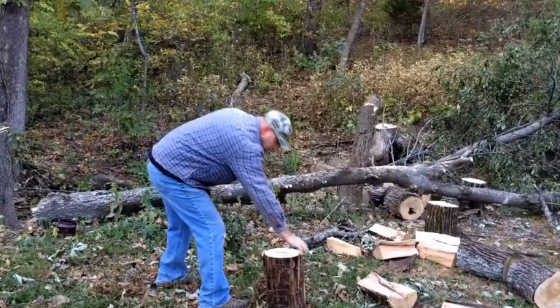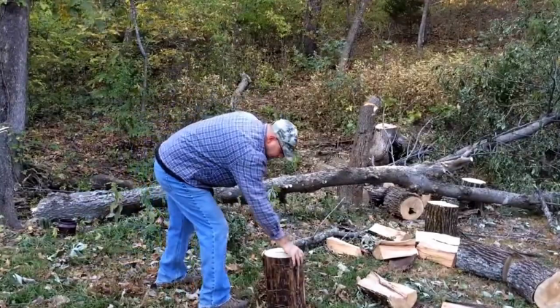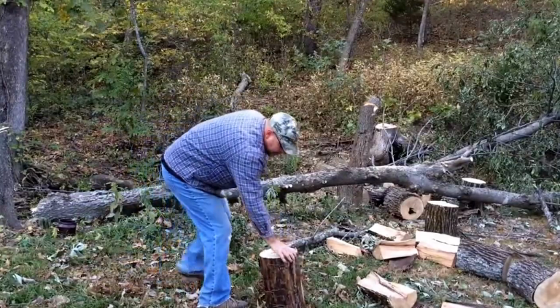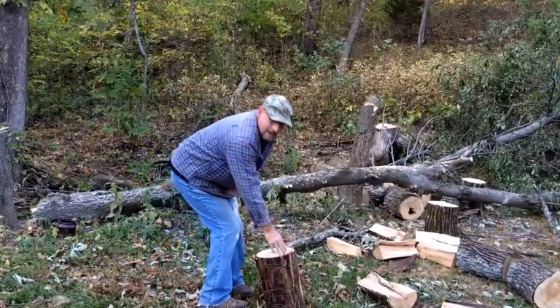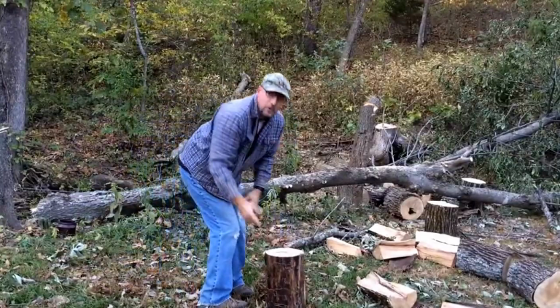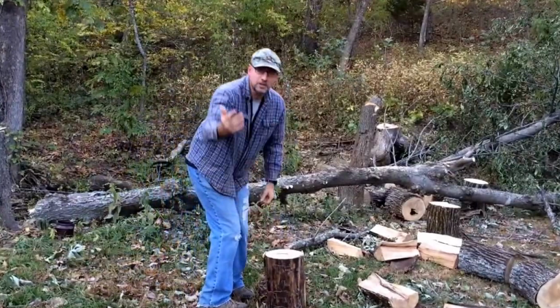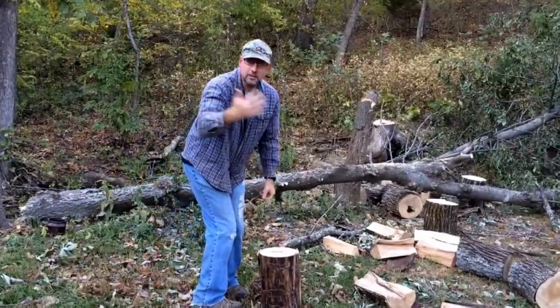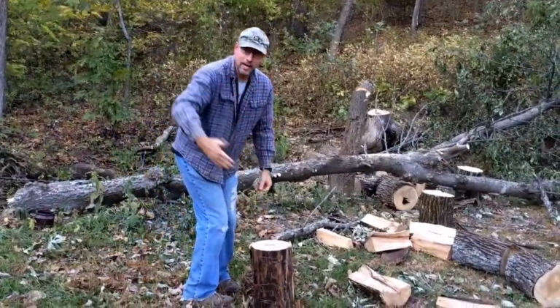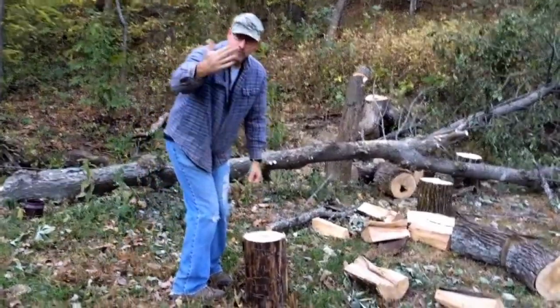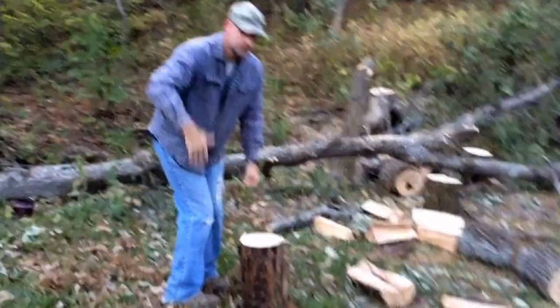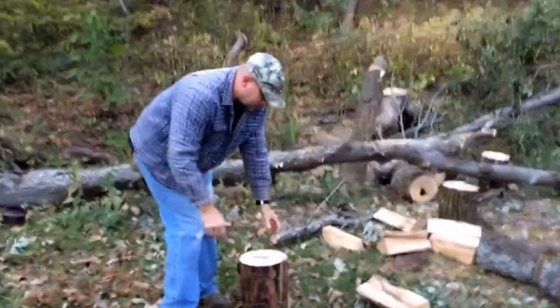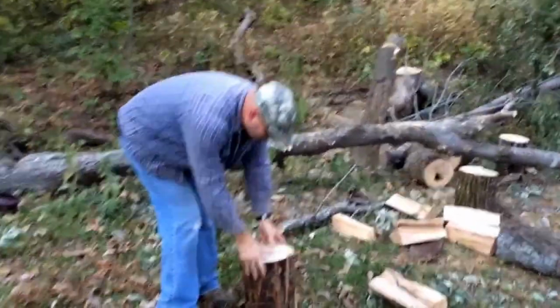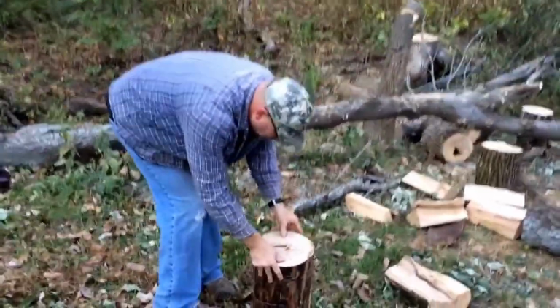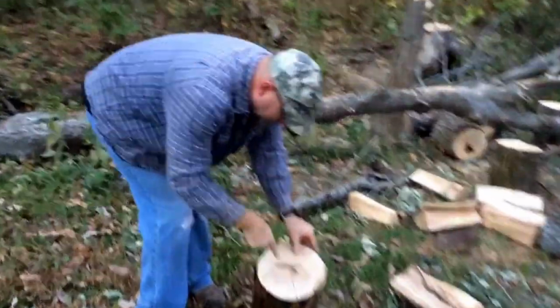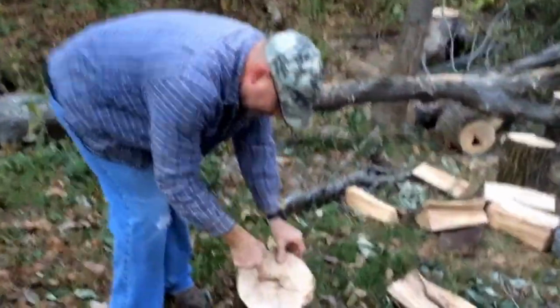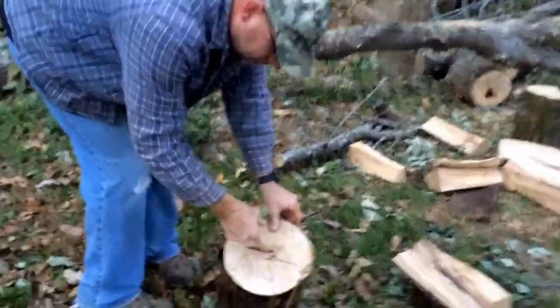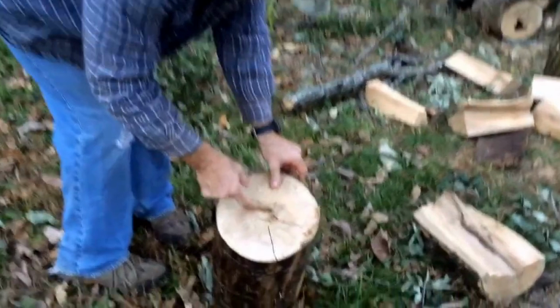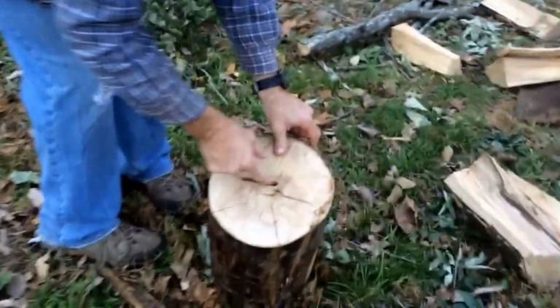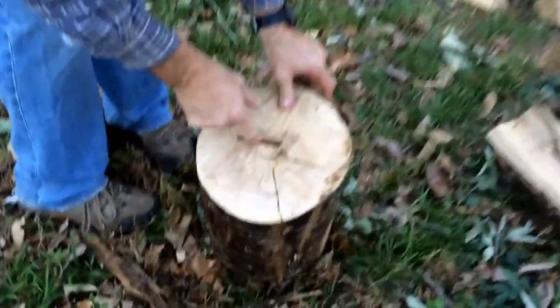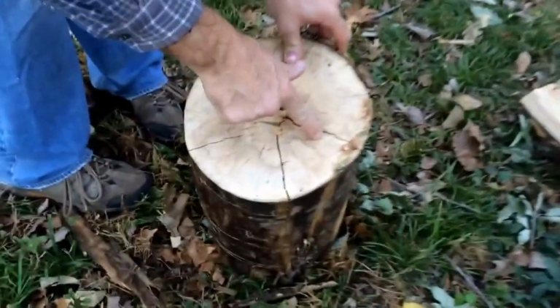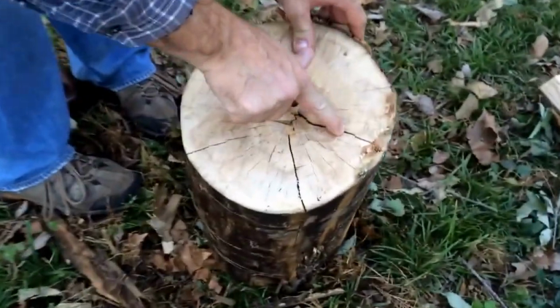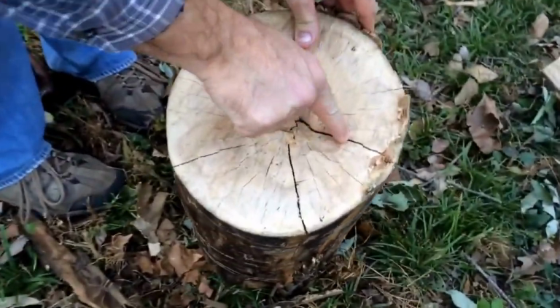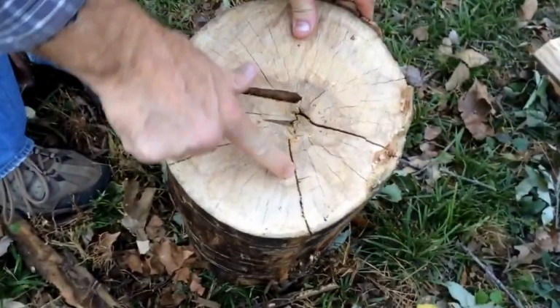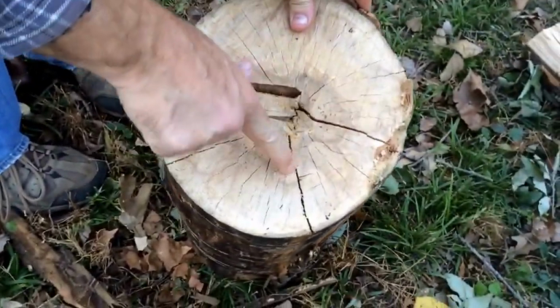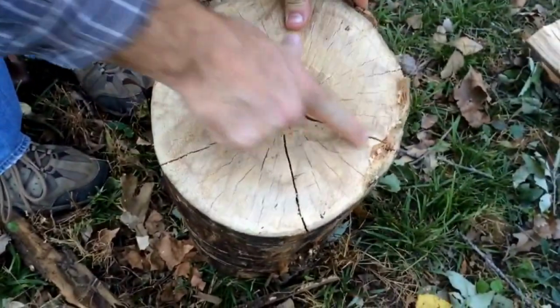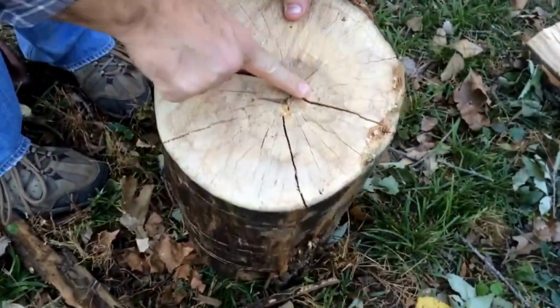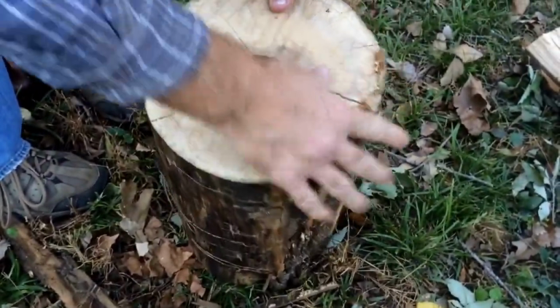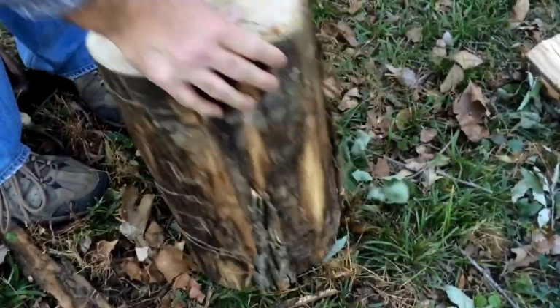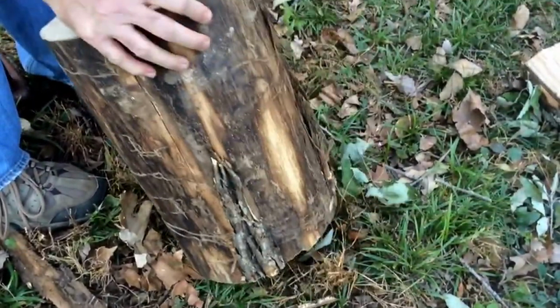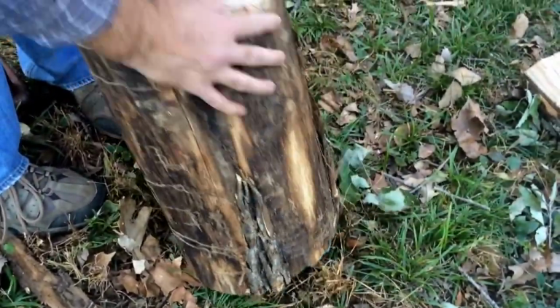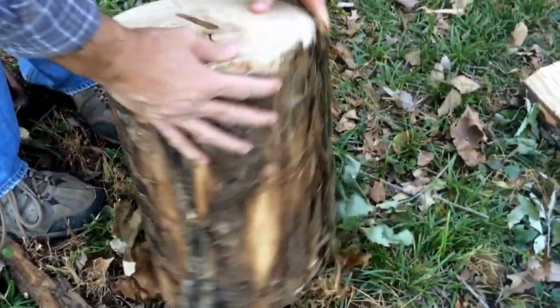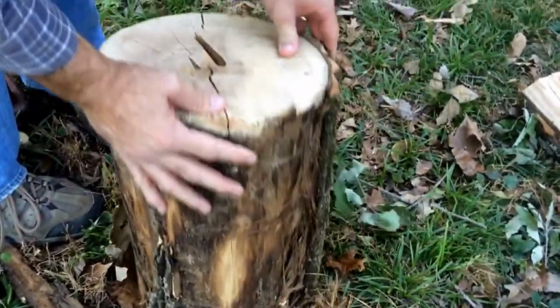You can see where the force was applied and went down. You can see where it struck, and you can see where it's loosened it up, and it's starting to split the log.